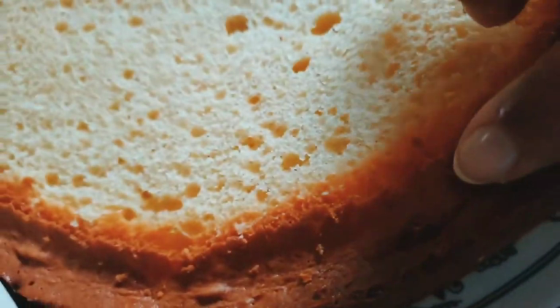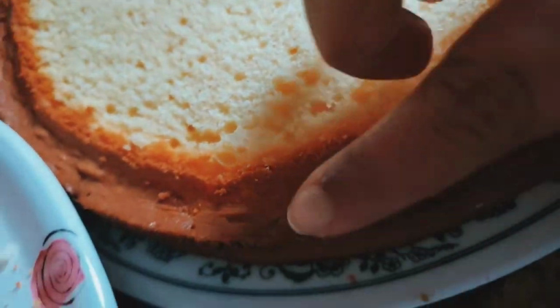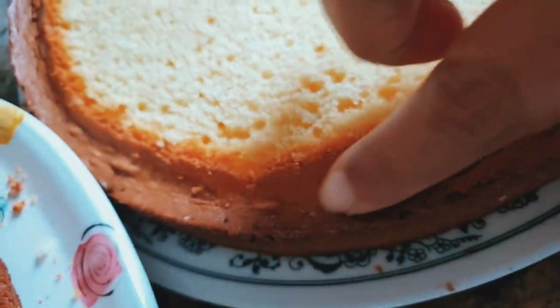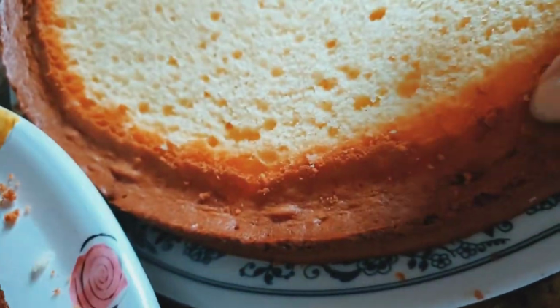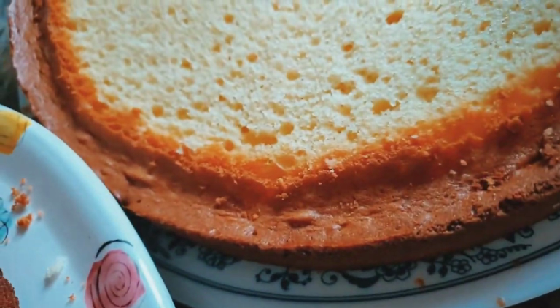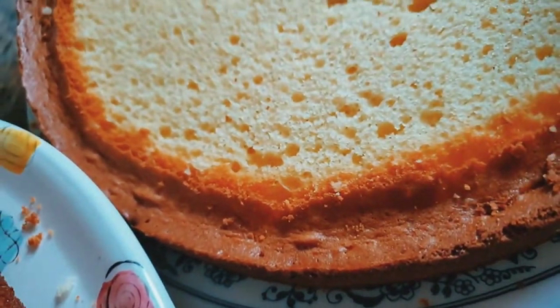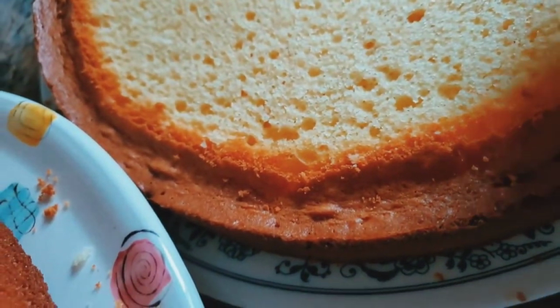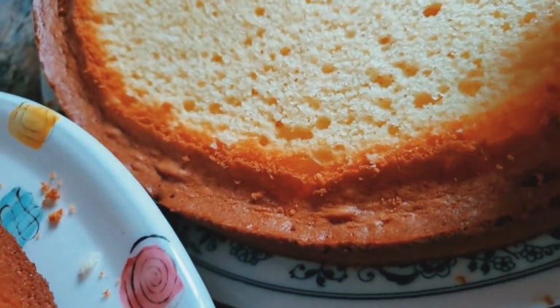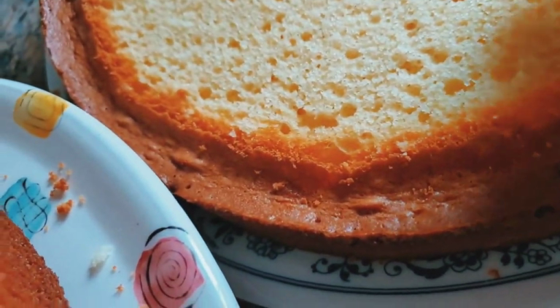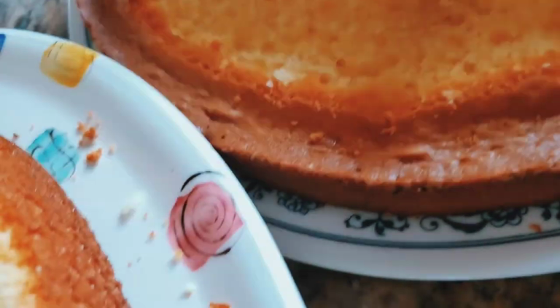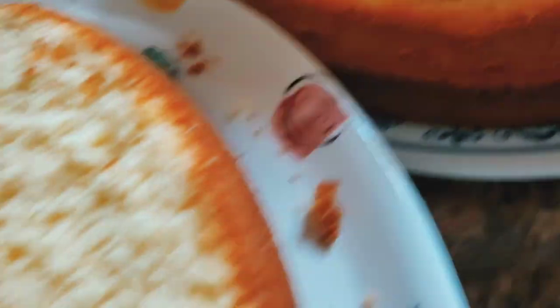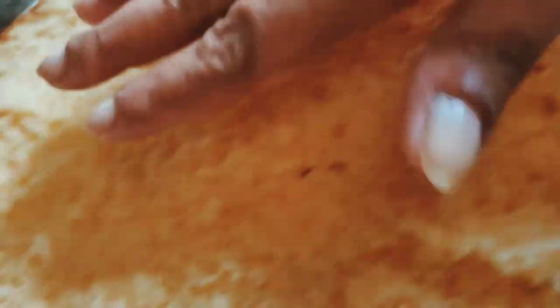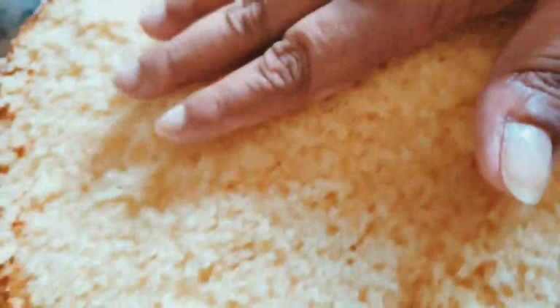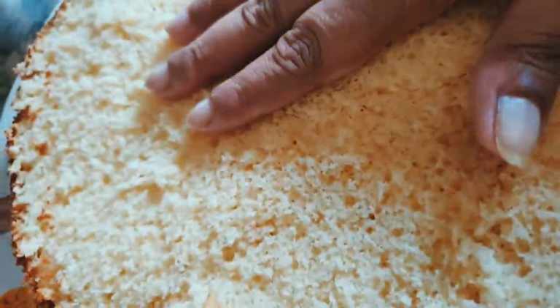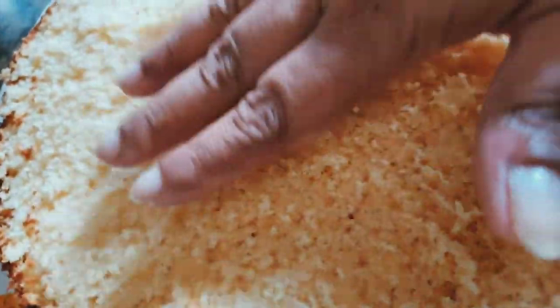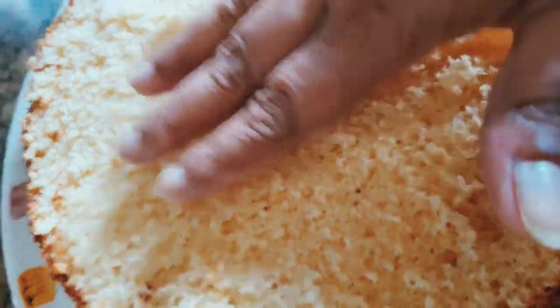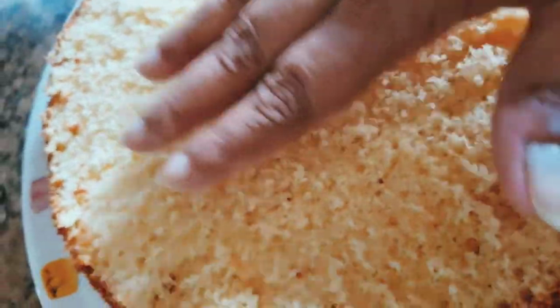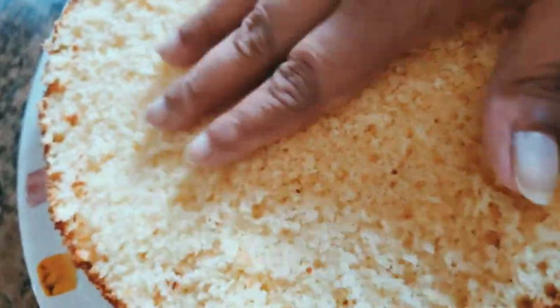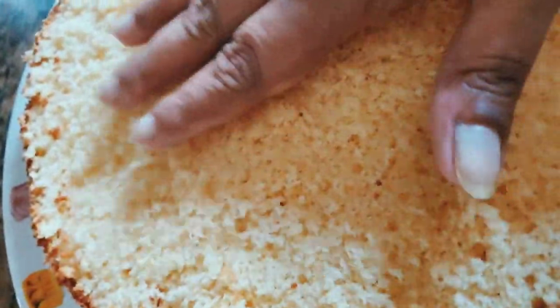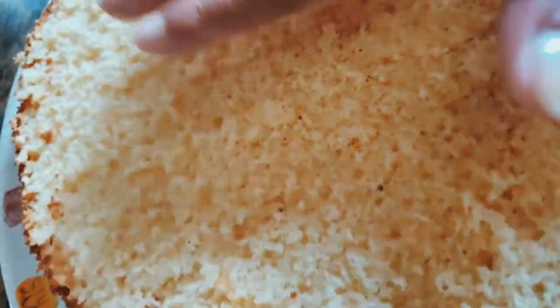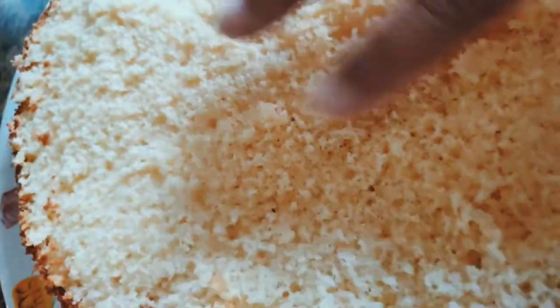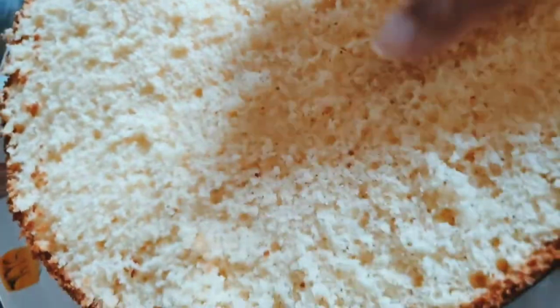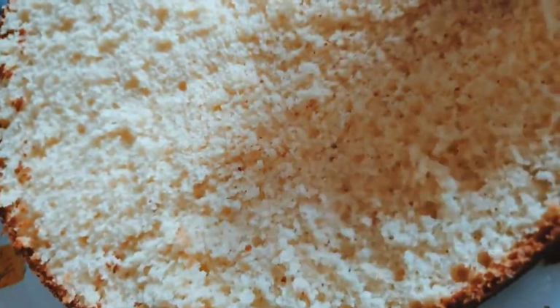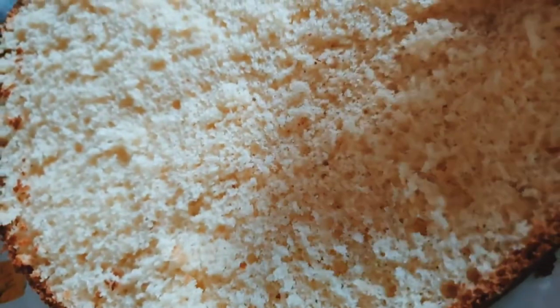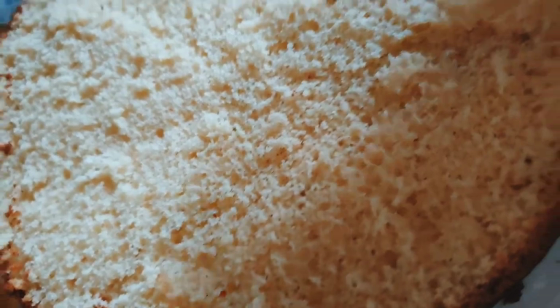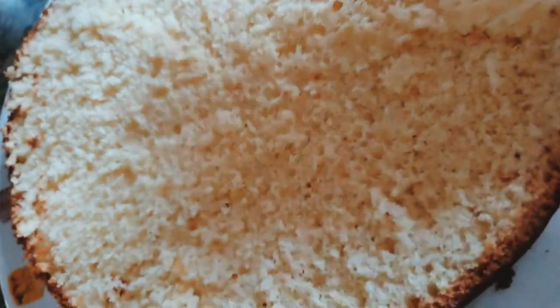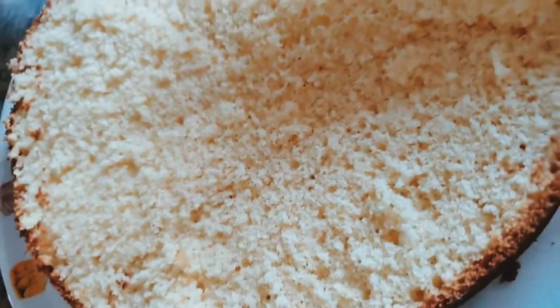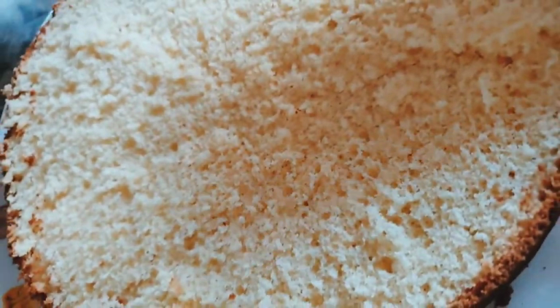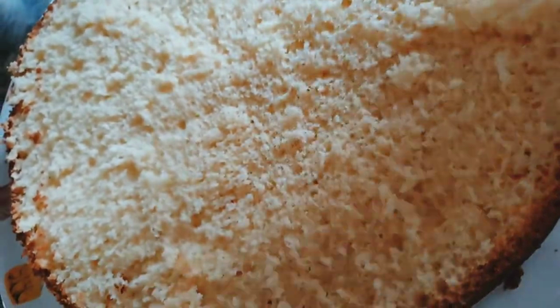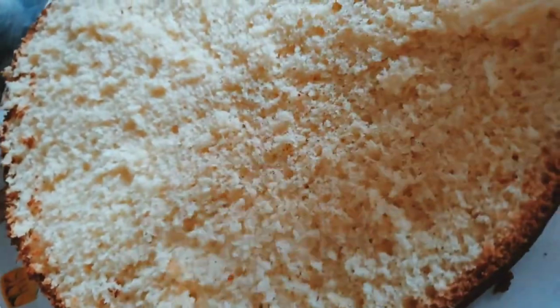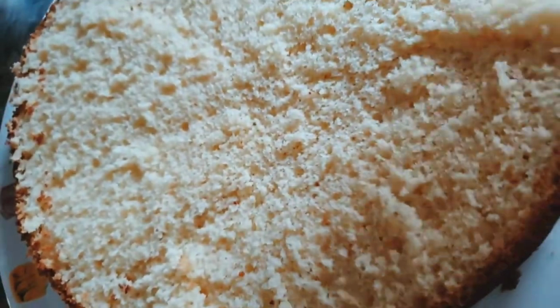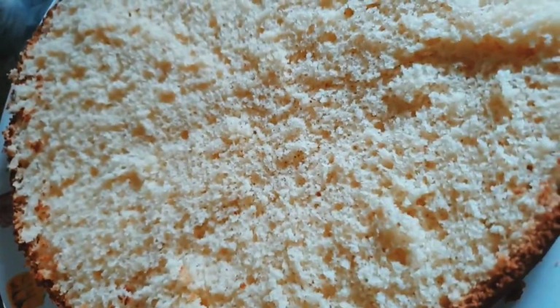I'm going to use these edges for decoration, so I'll just leave it as it is. It's very warm here, I can feel that. So I'm going to place it in the fridge for like the next five to ten minutes and then we will start decorating.